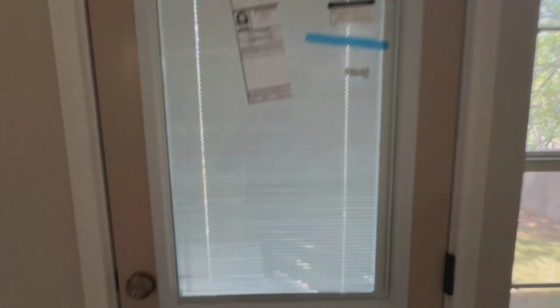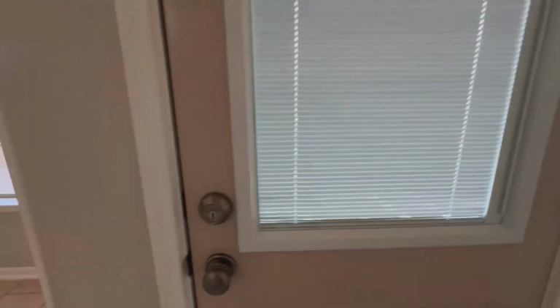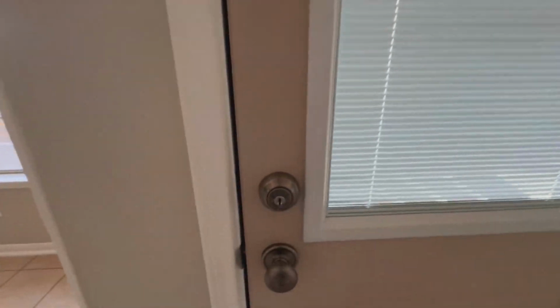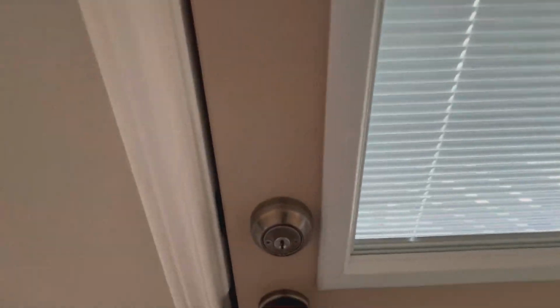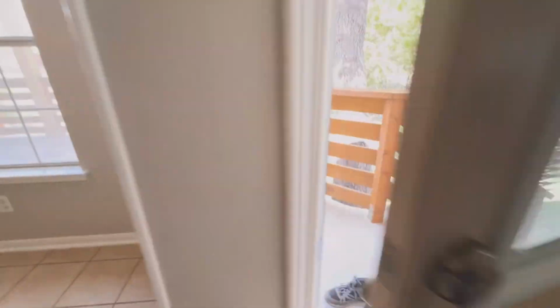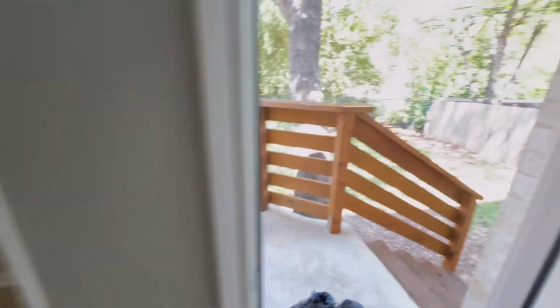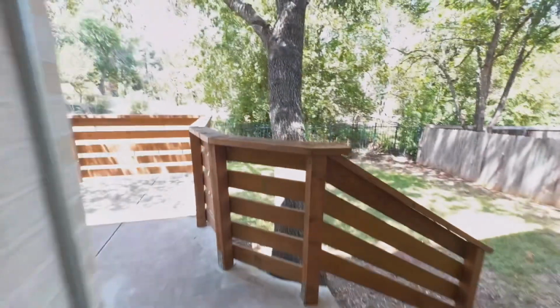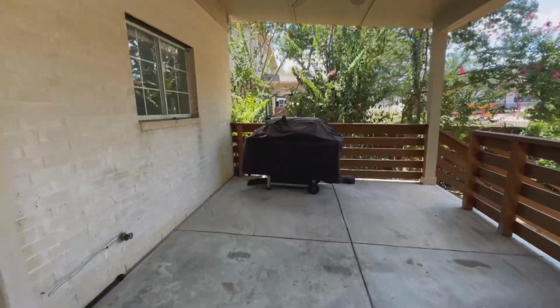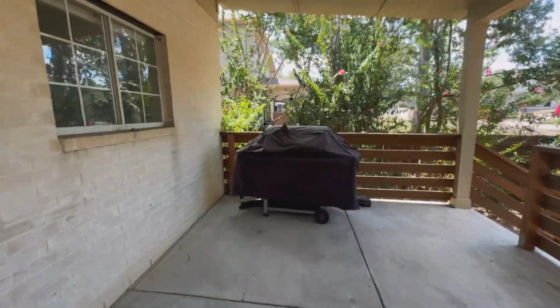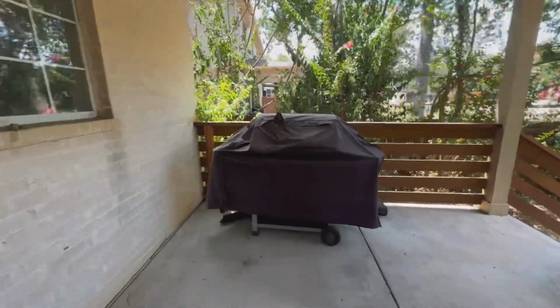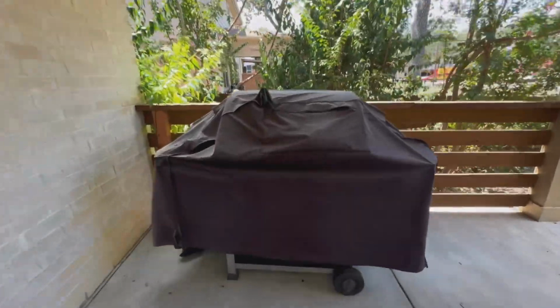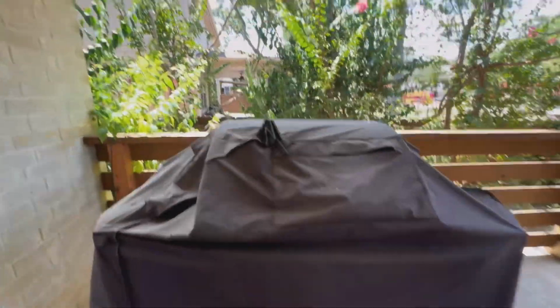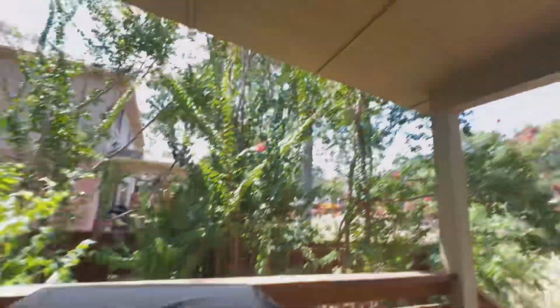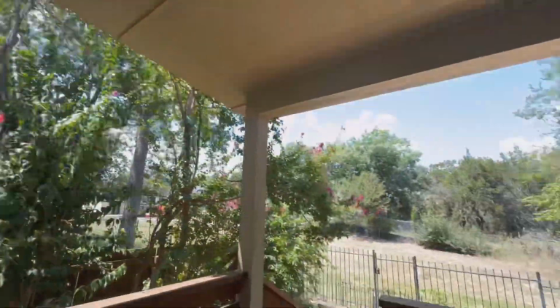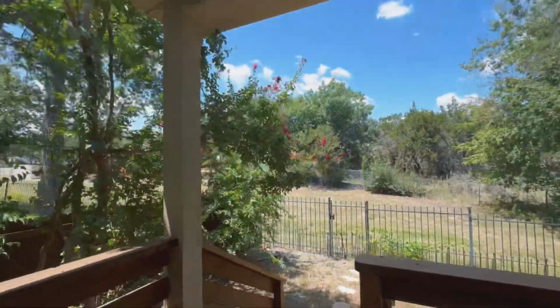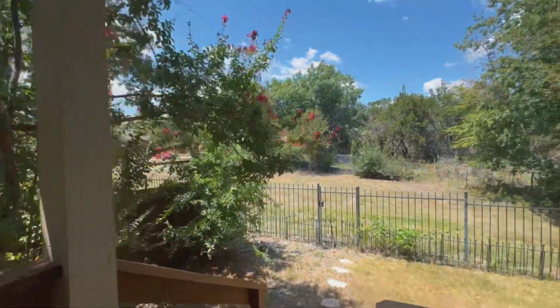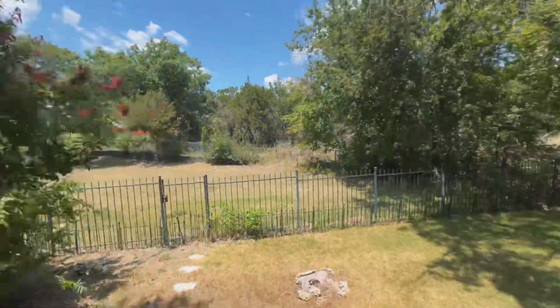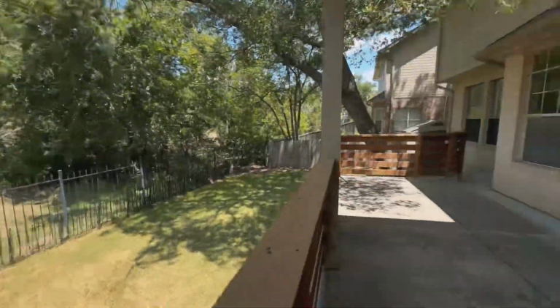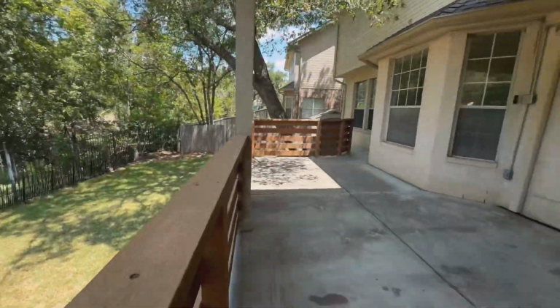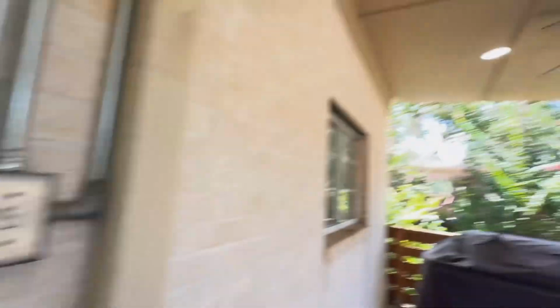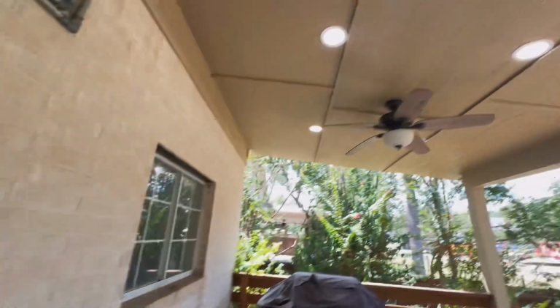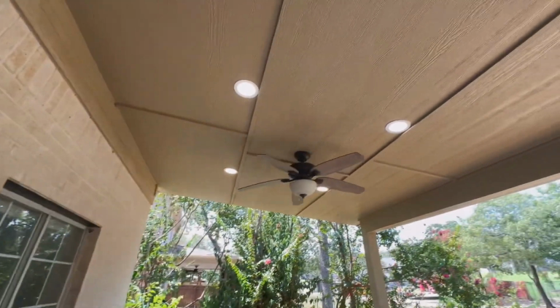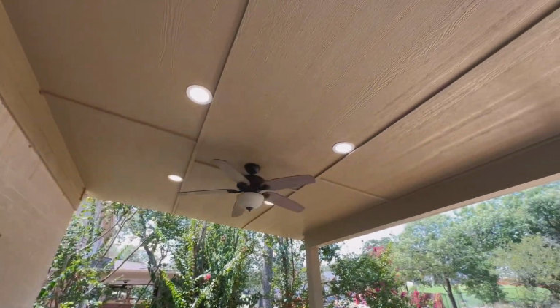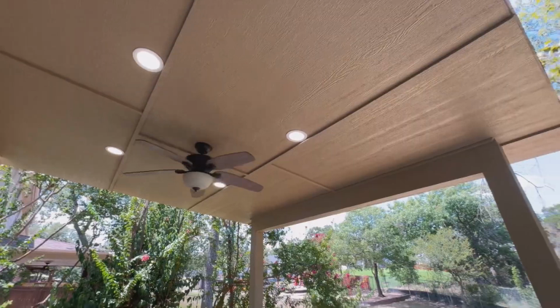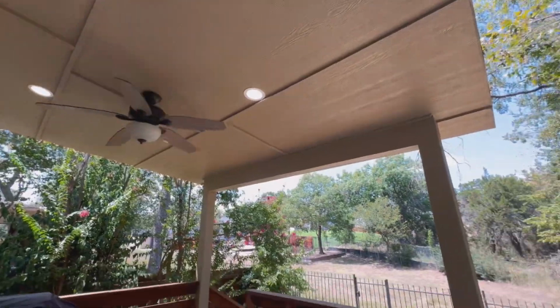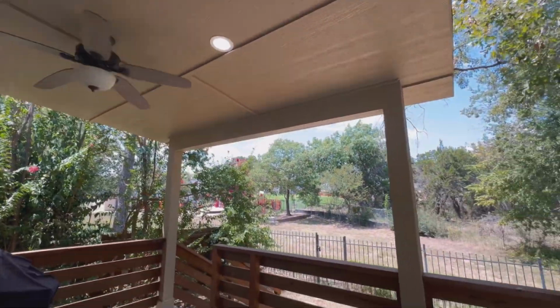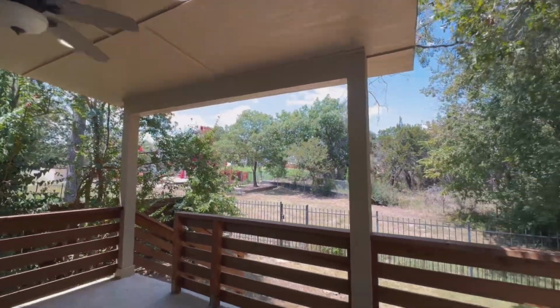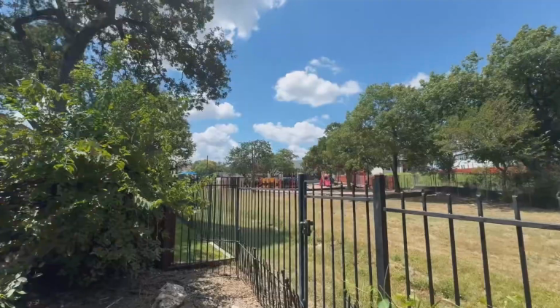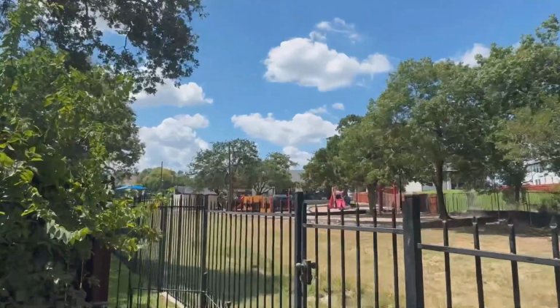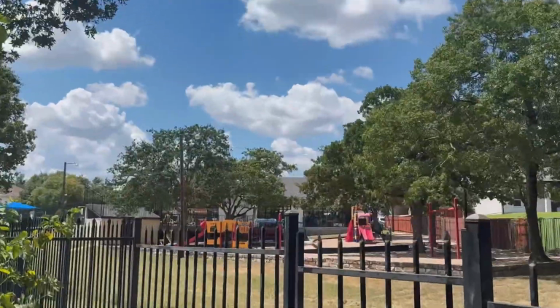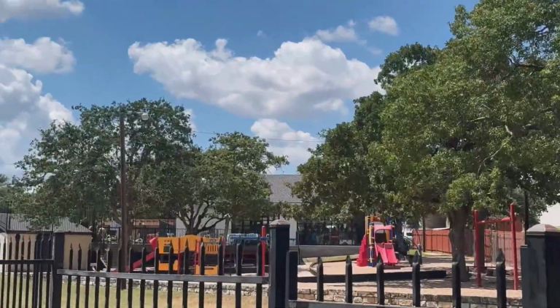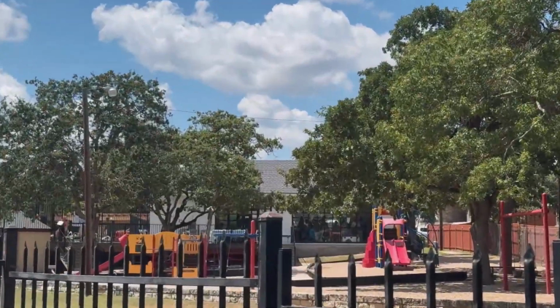Backyard. Concrete backyard with barbecue grill. Lights, fan, everything operational. Backyard facing the community pool.